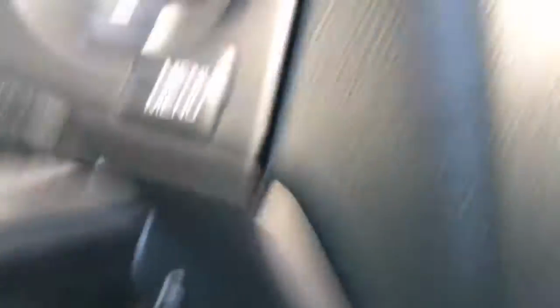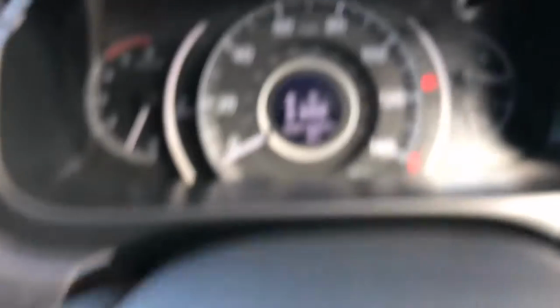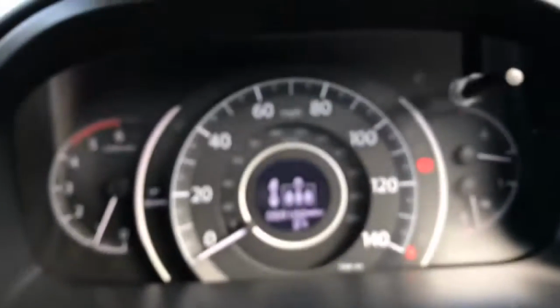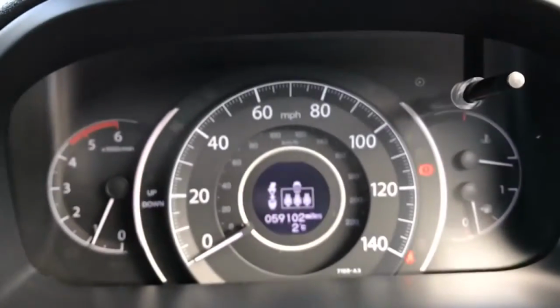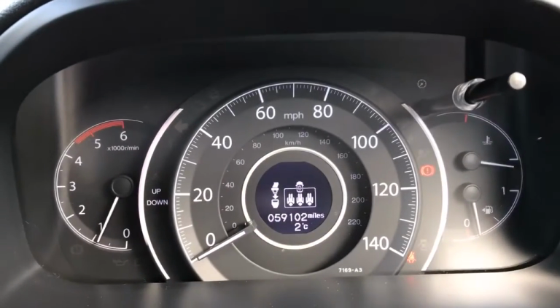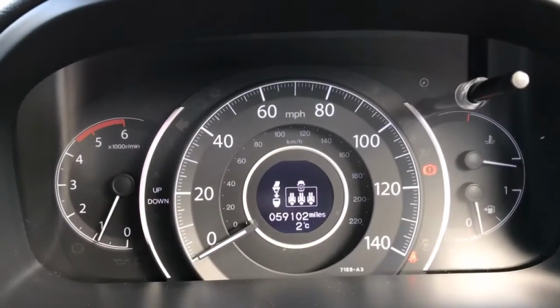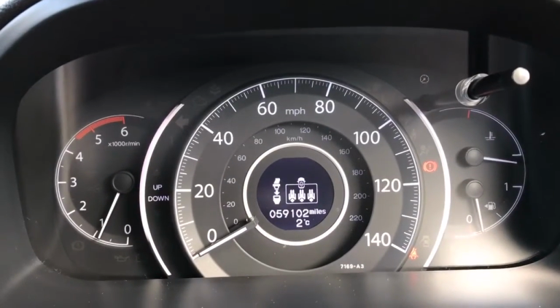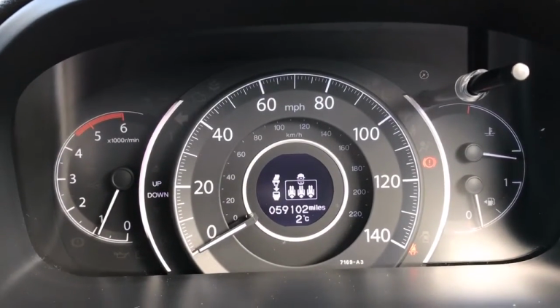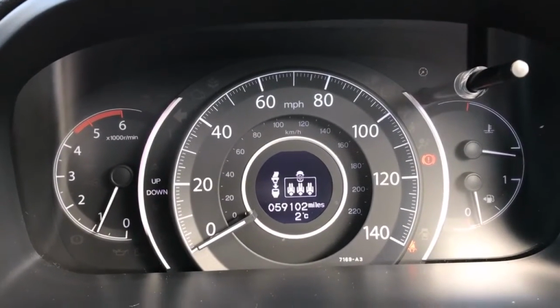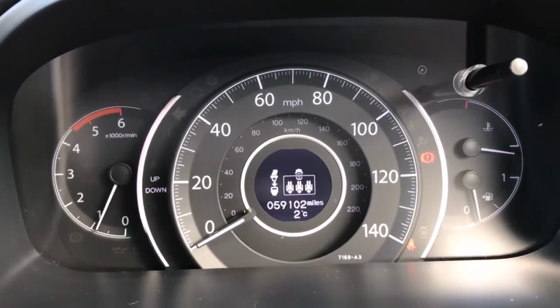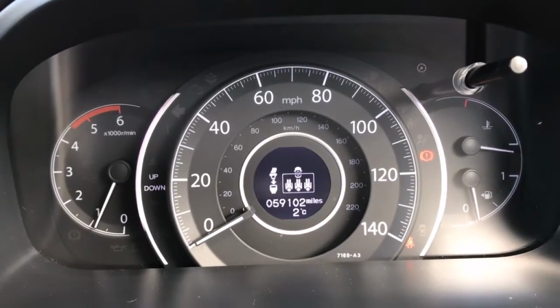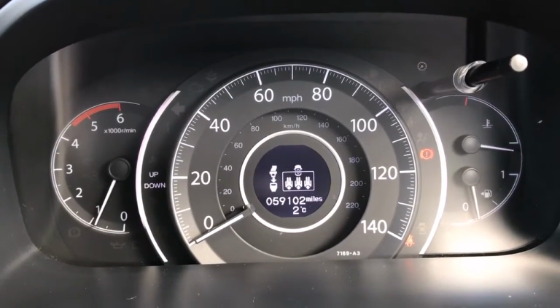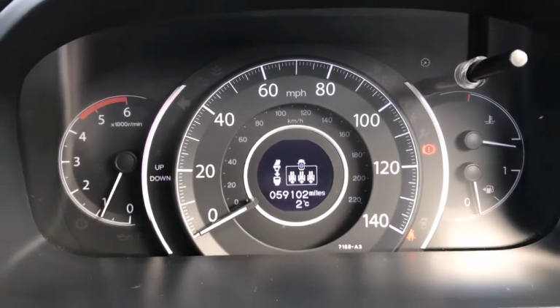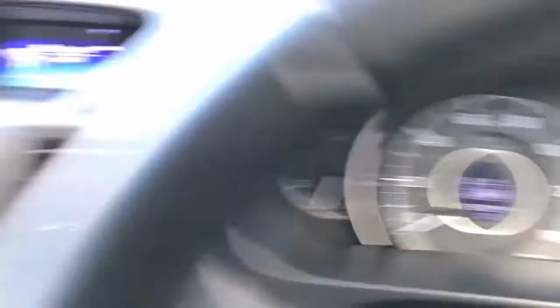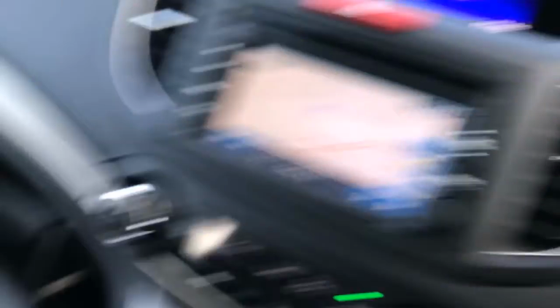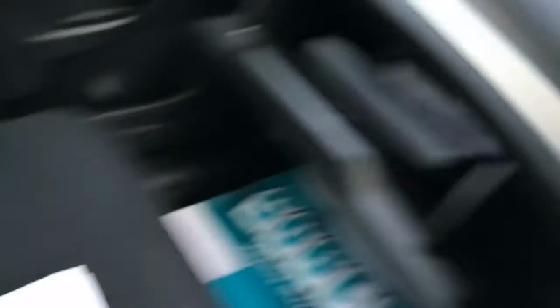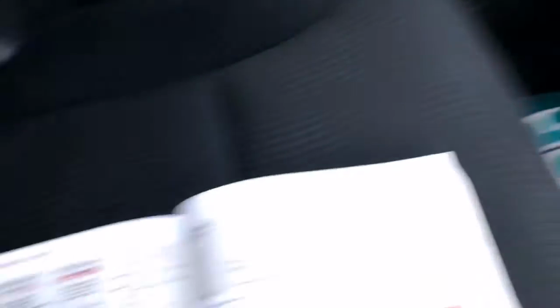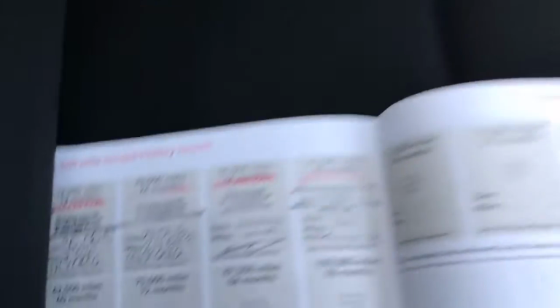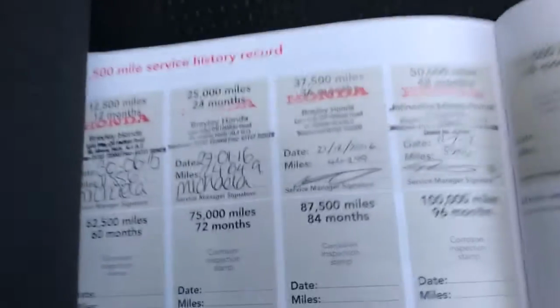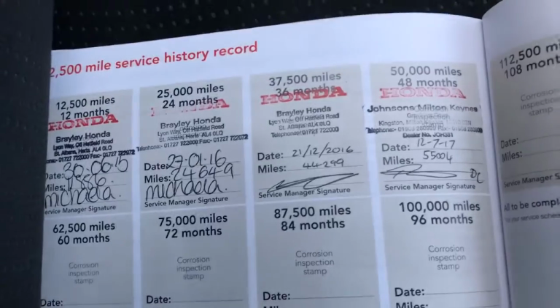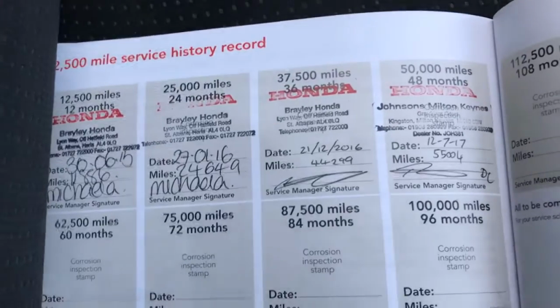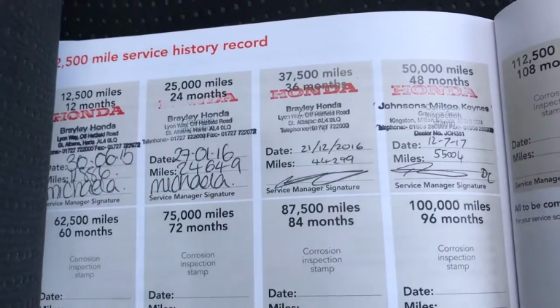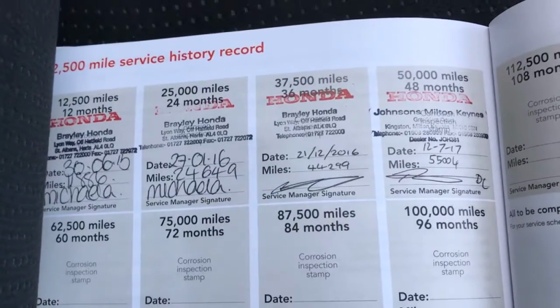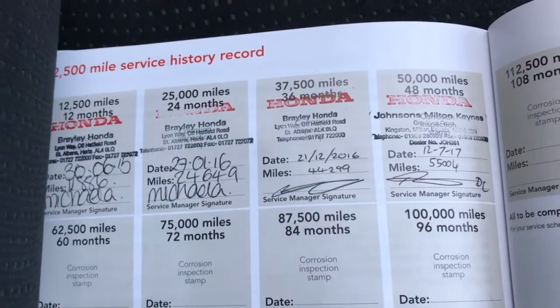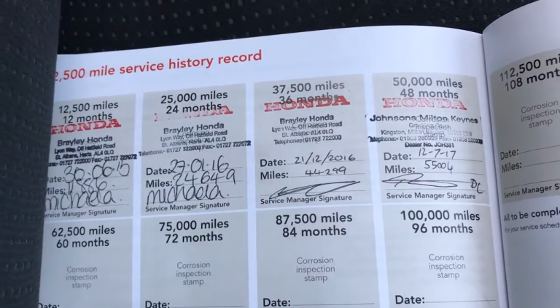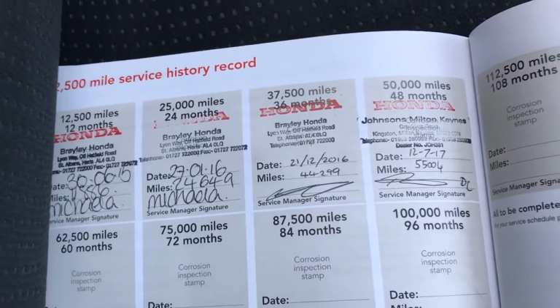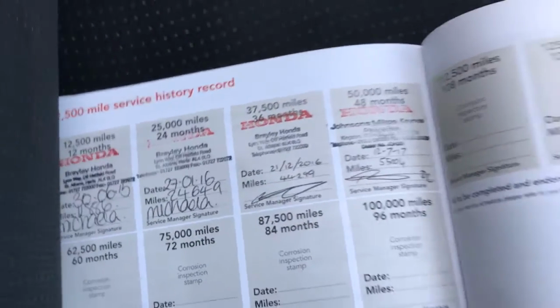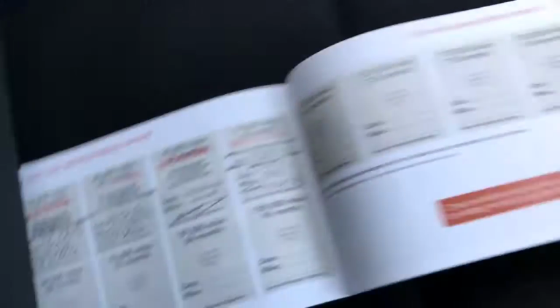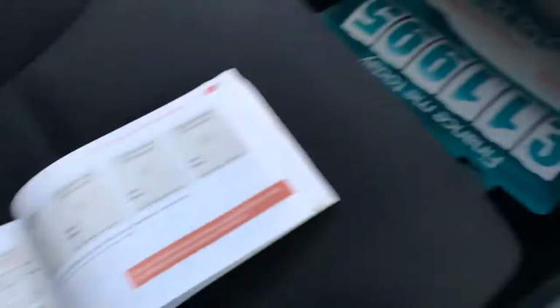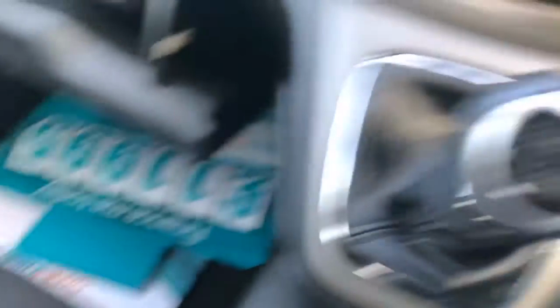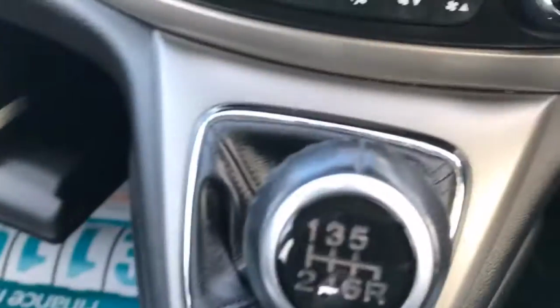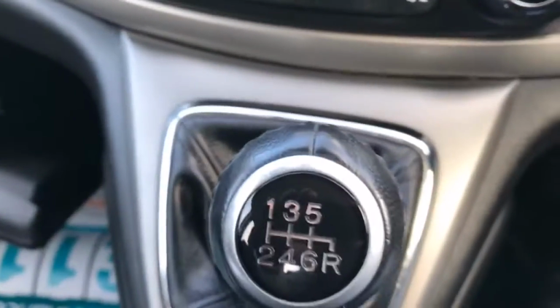Mileage is 59,102. There's your full Honda service history — last serviced at 55,000 miles. Six-speed manual gearbox.